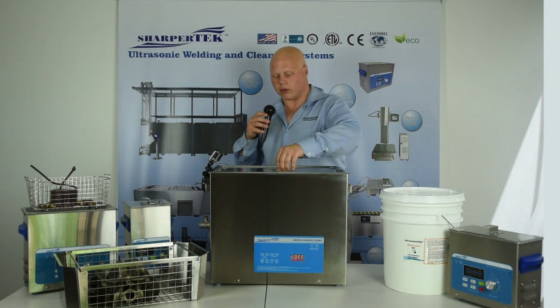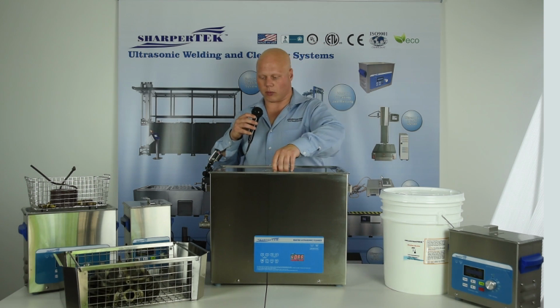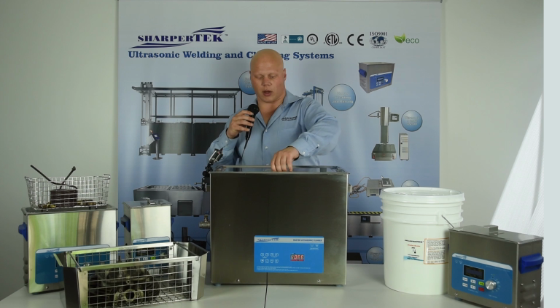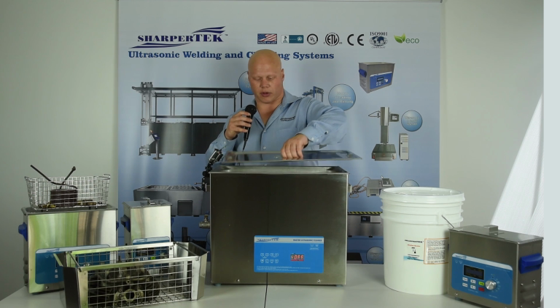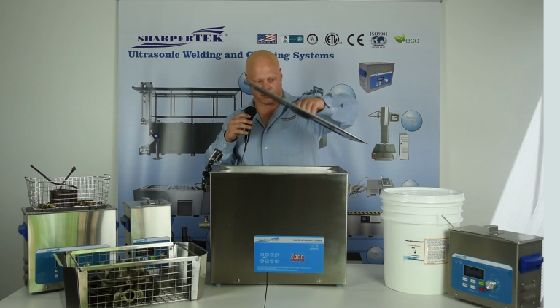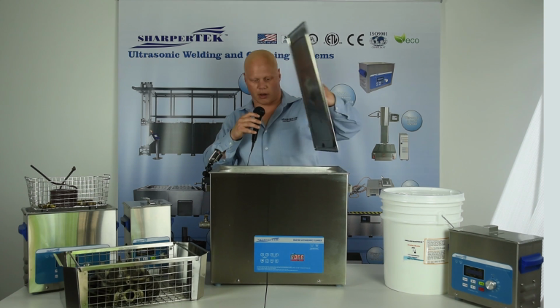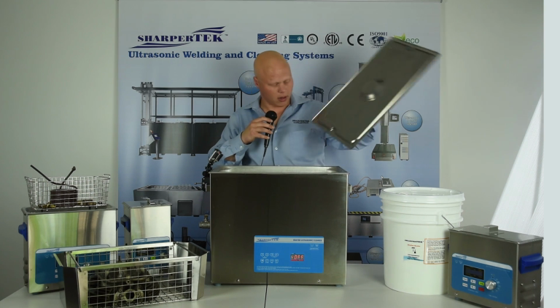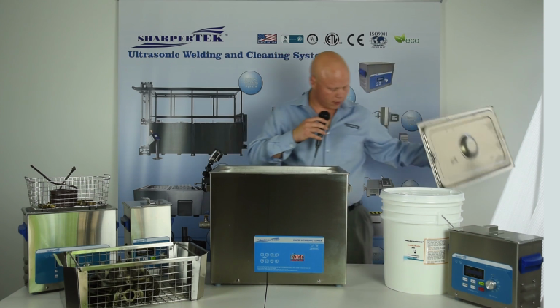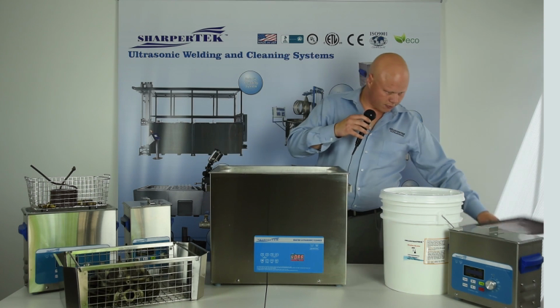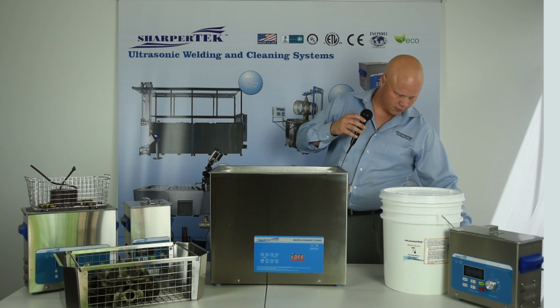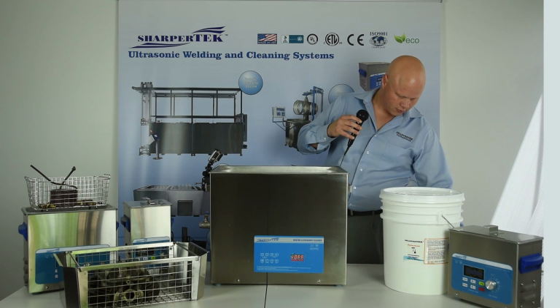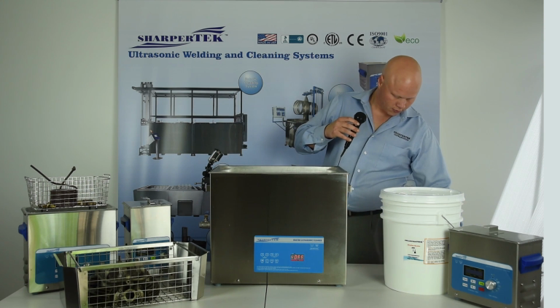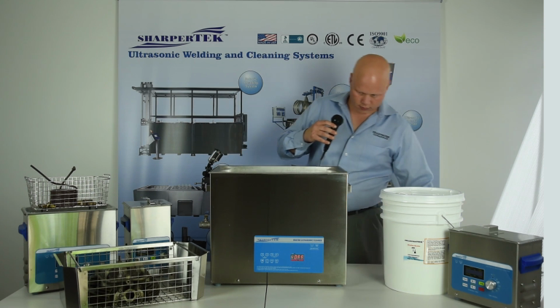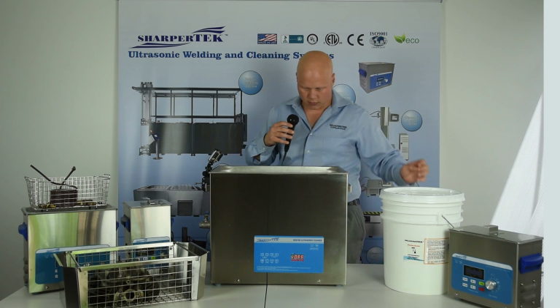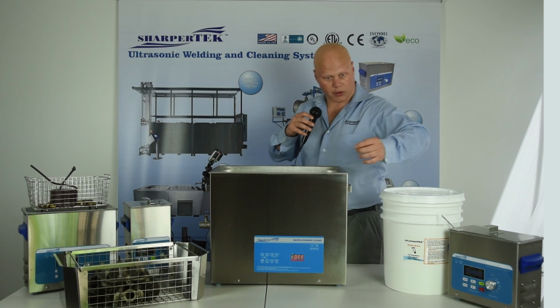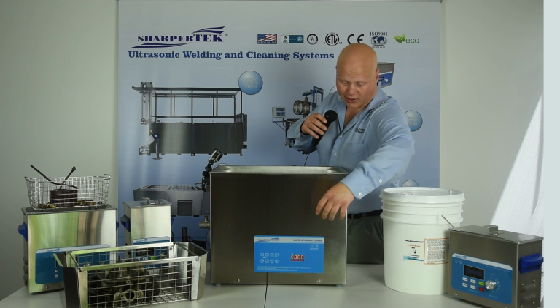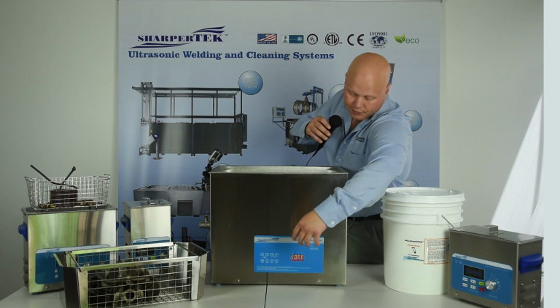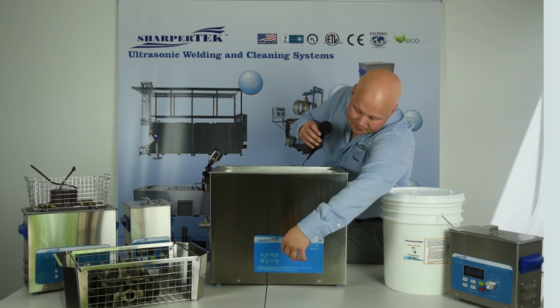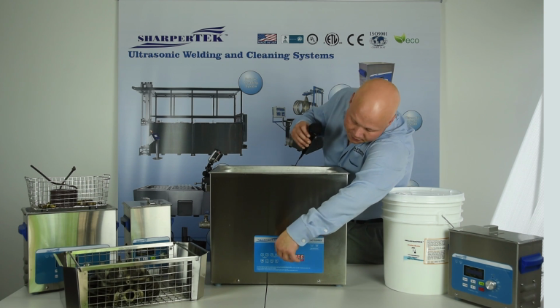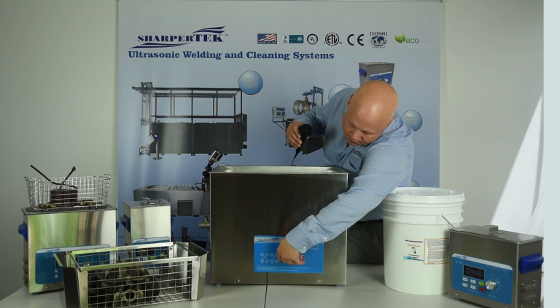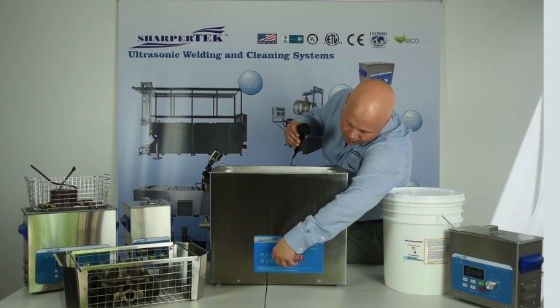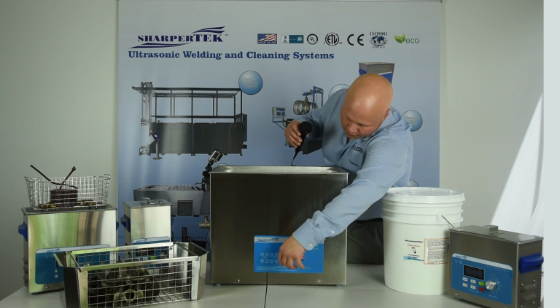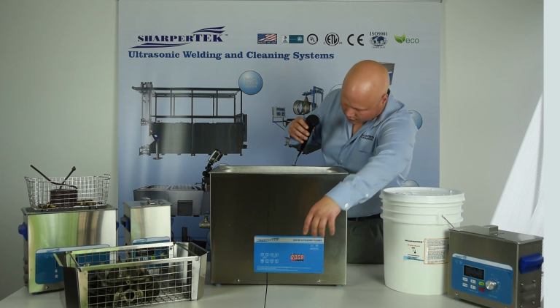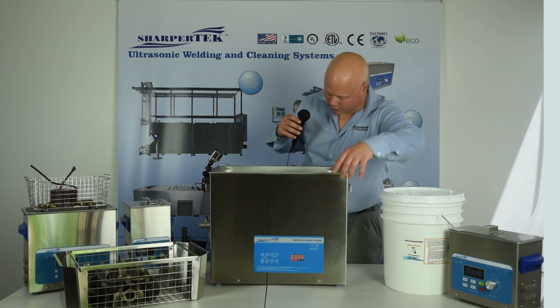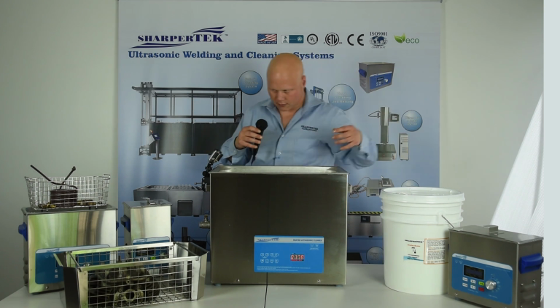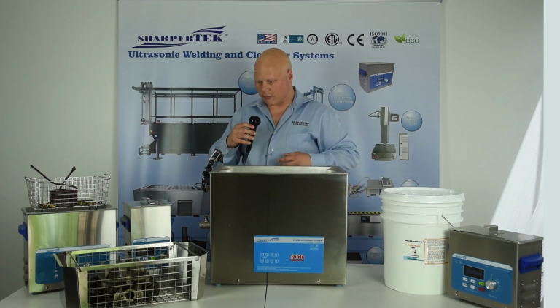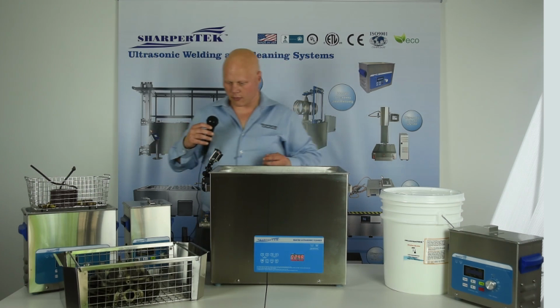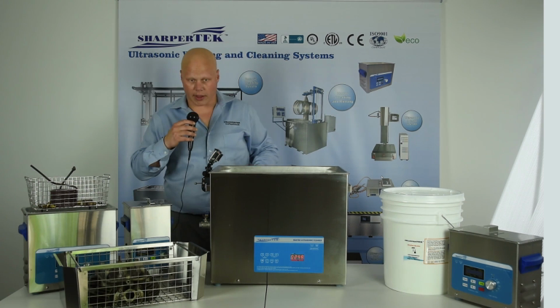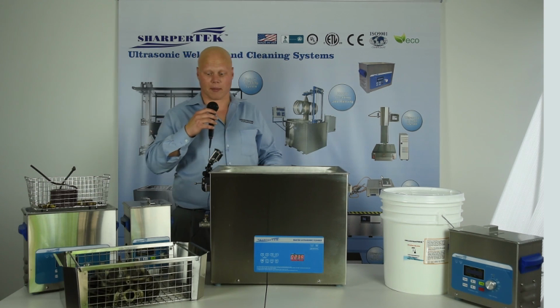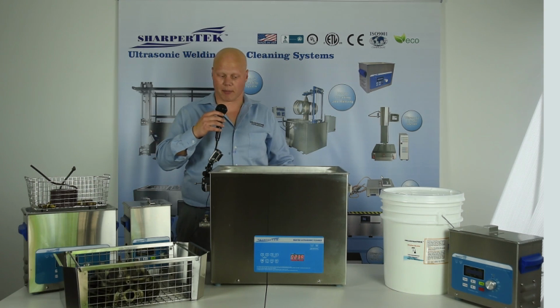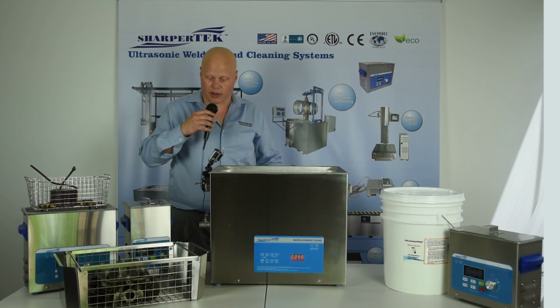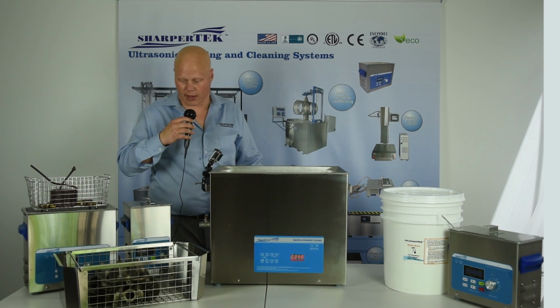So I'm just going to take the lid off here, turn the ultrasonics on, and drop my basket into my tank.